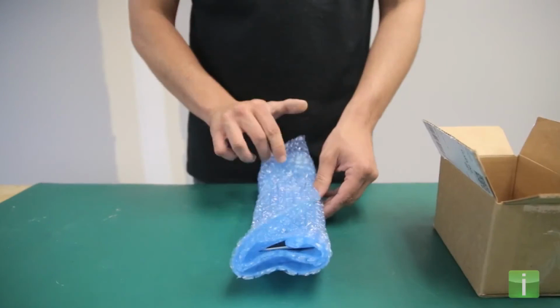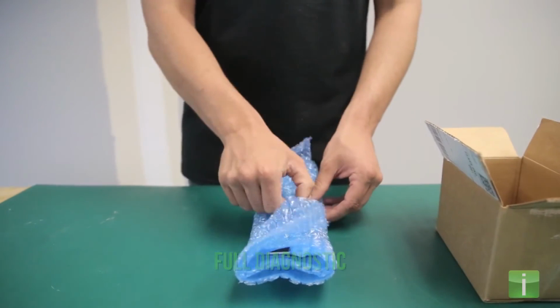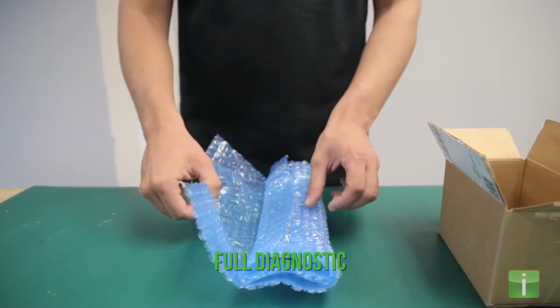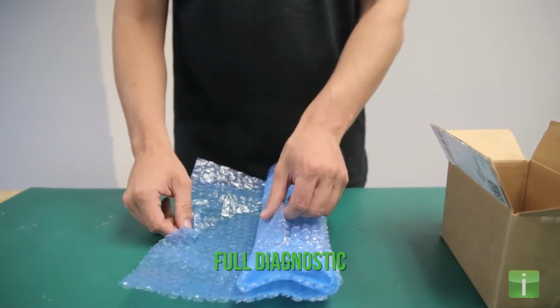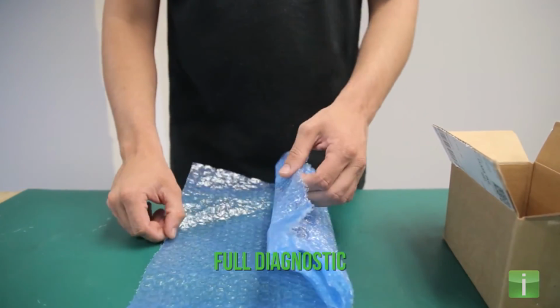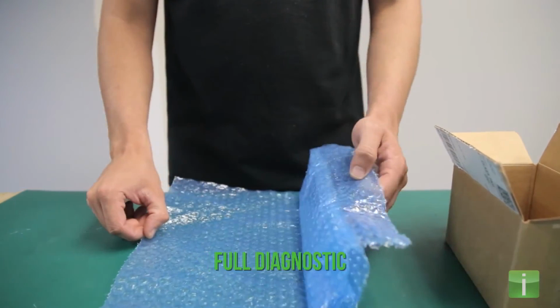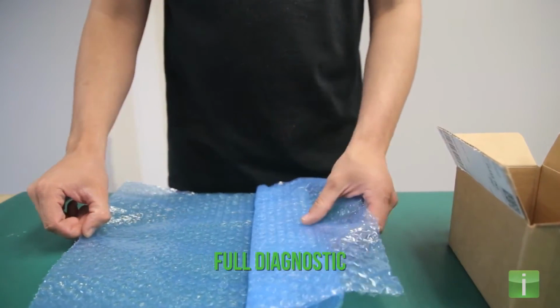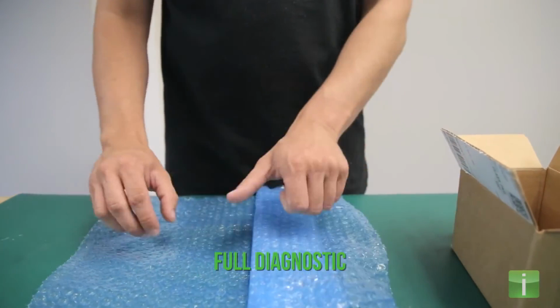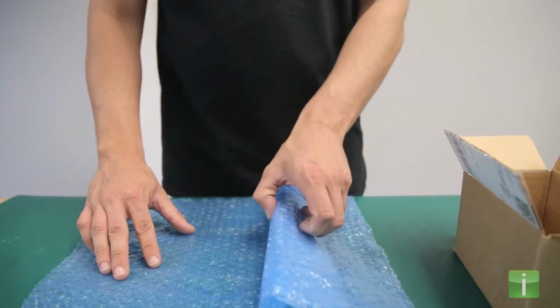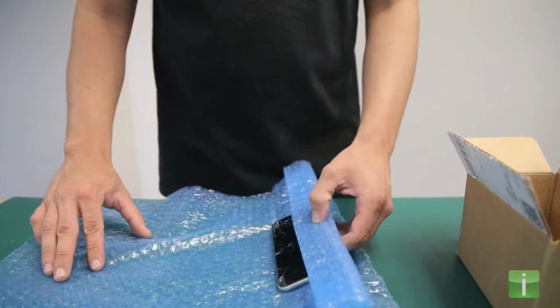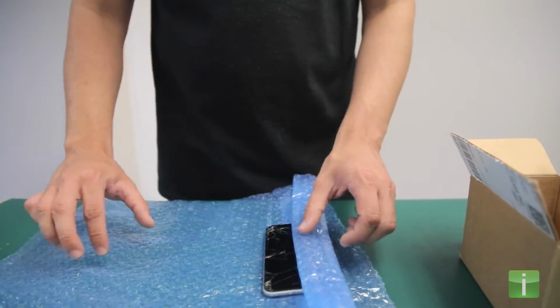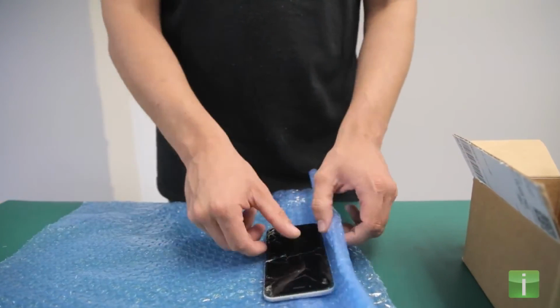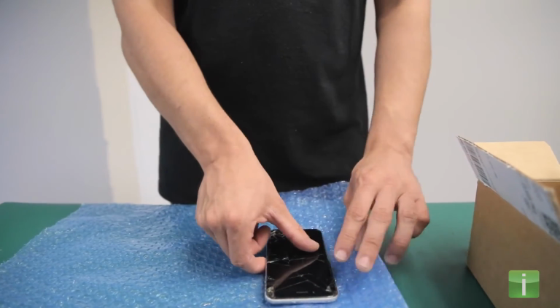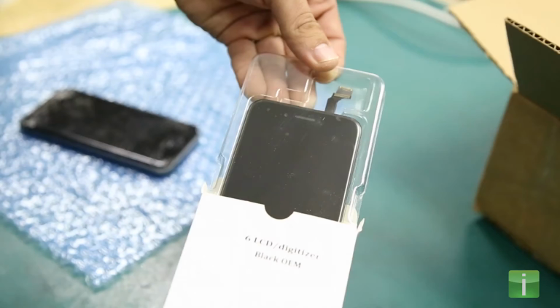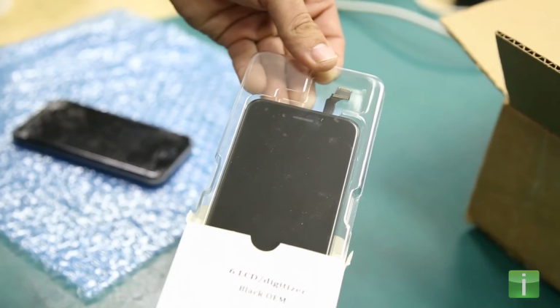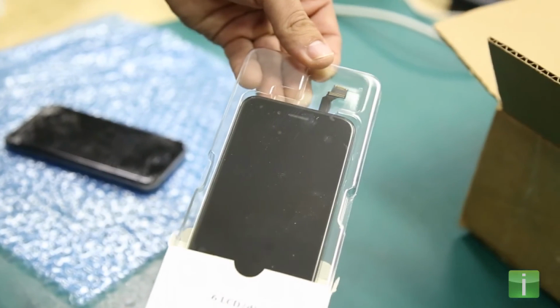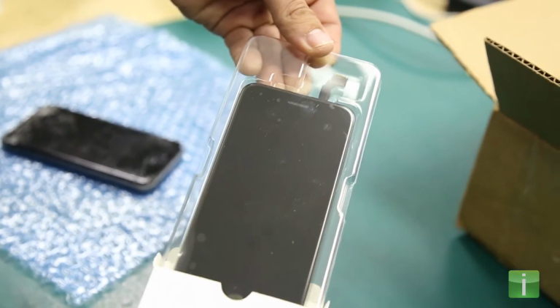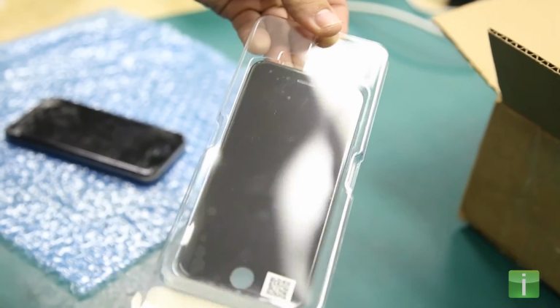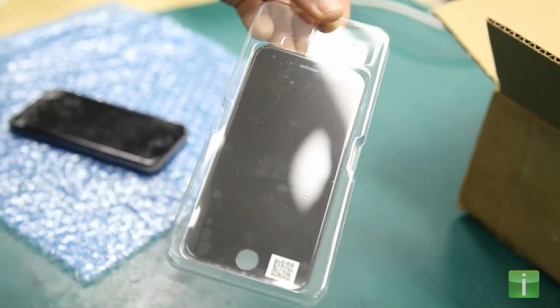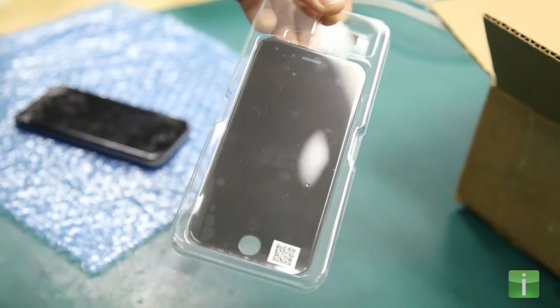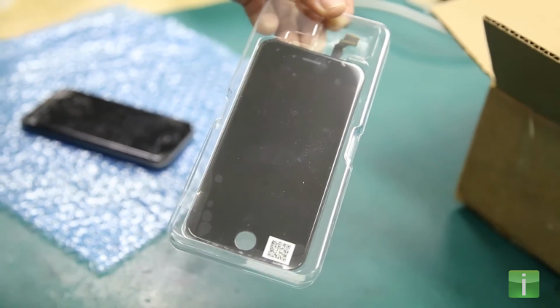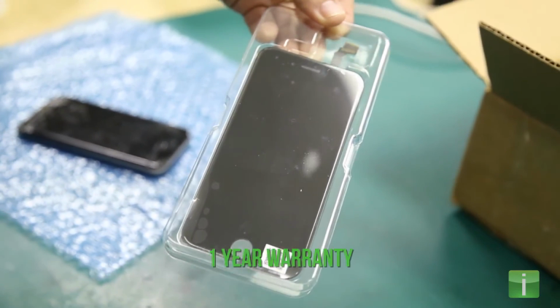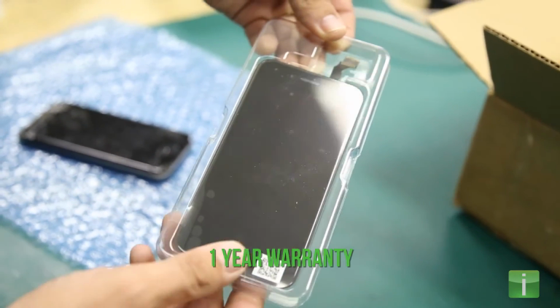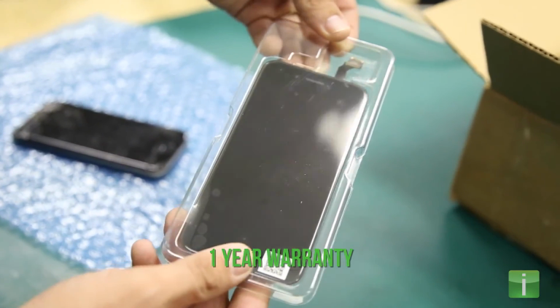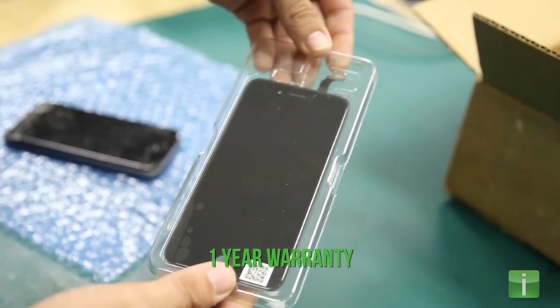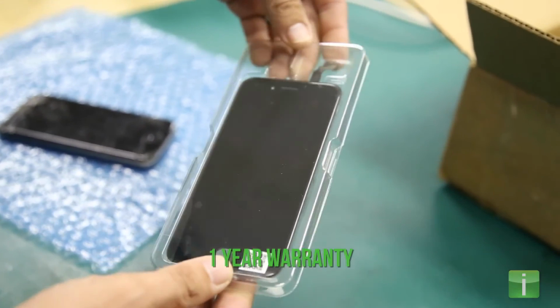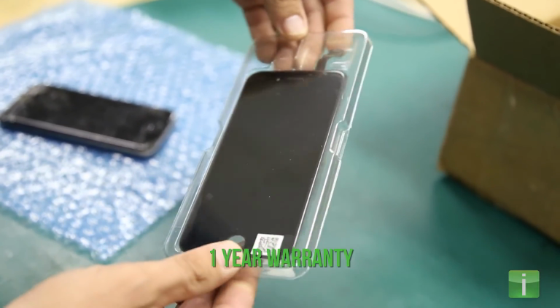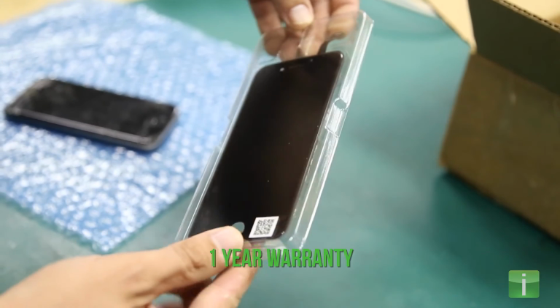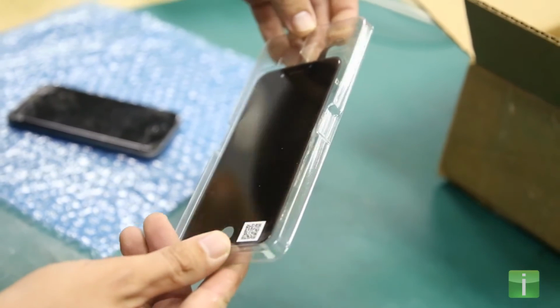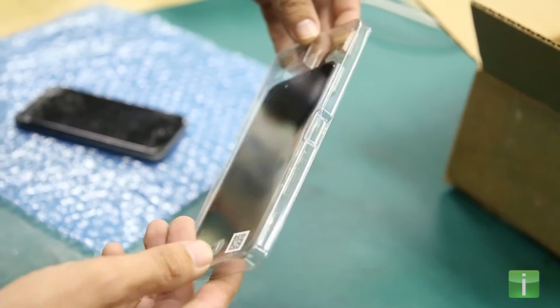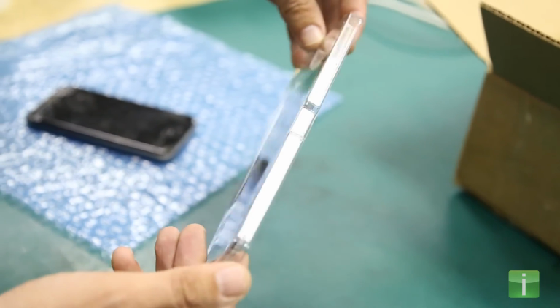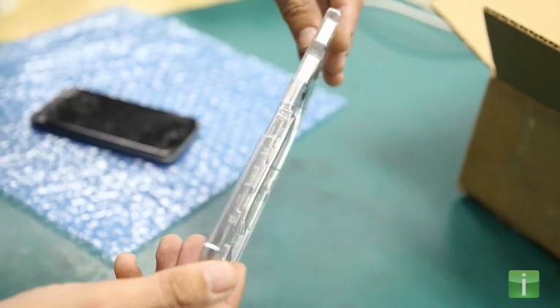Our technicians will run a full diagnostic on your device to find any problems. Our replacement glass is of the highest quality and includes a one-year warranty which covers all but accidental damage.